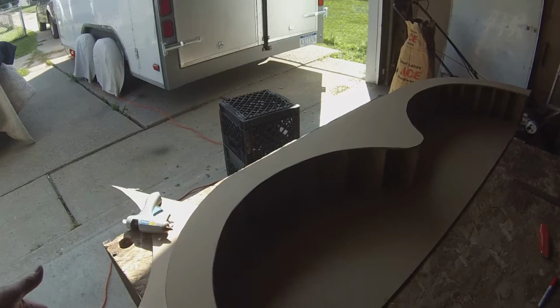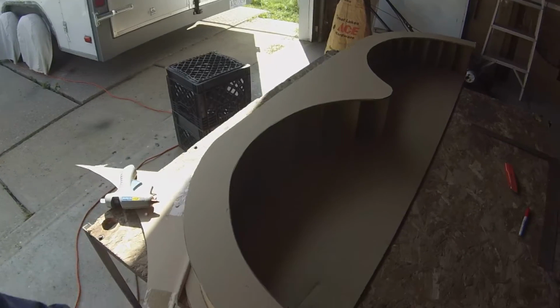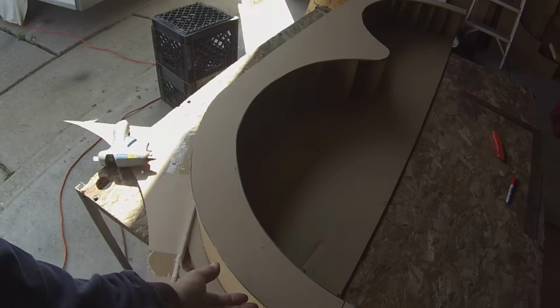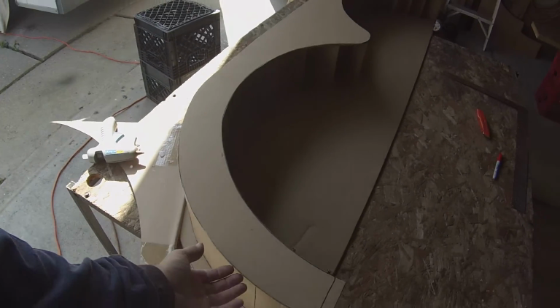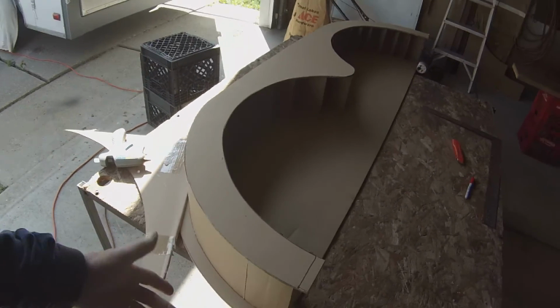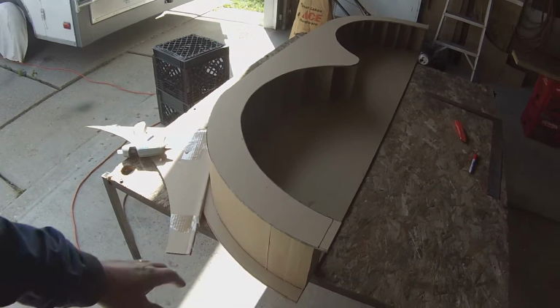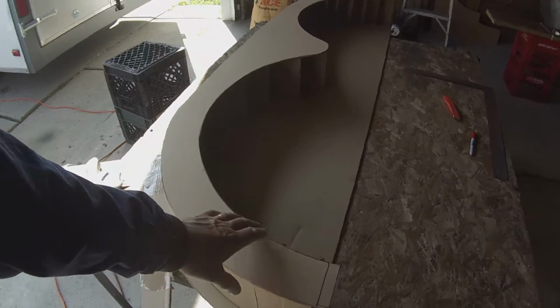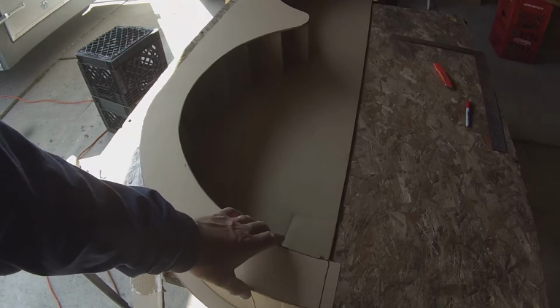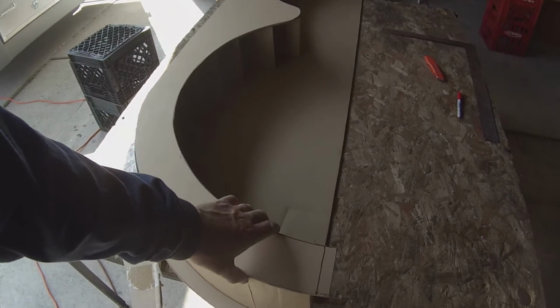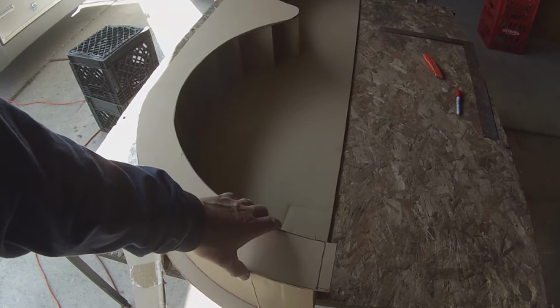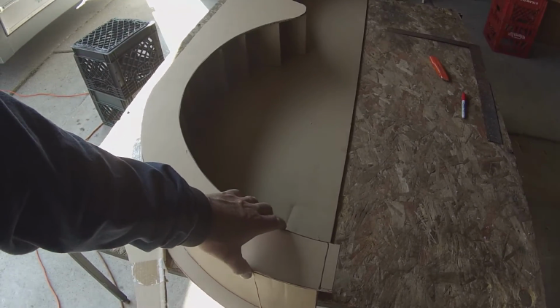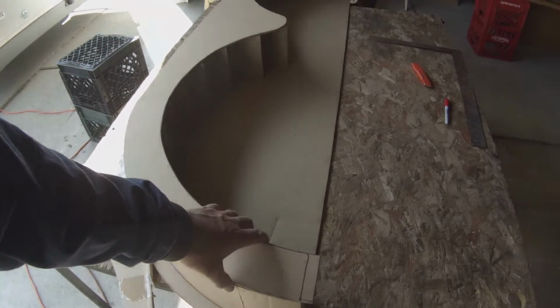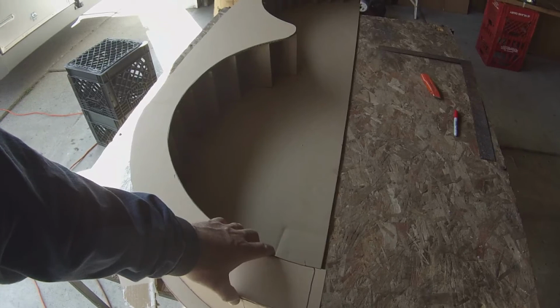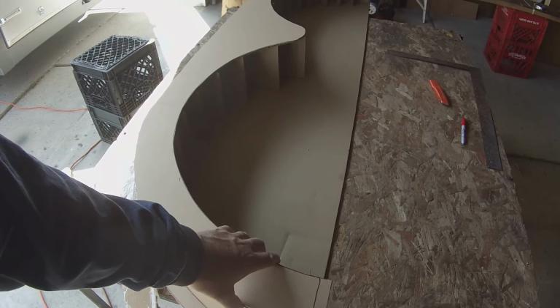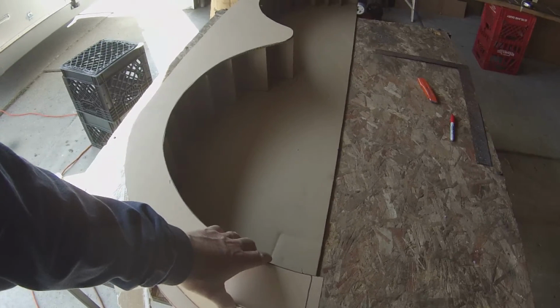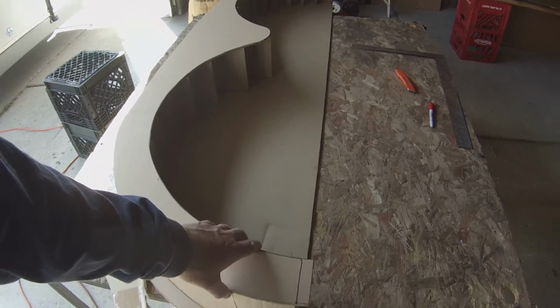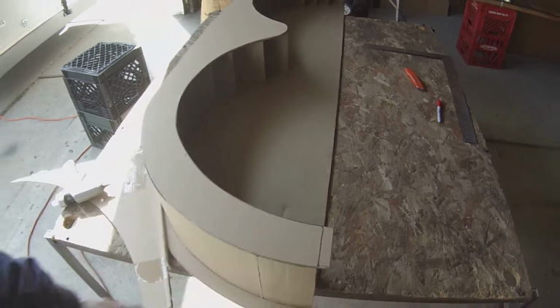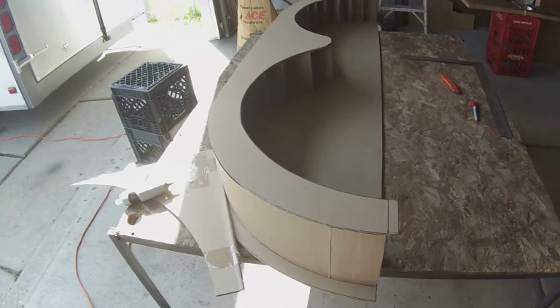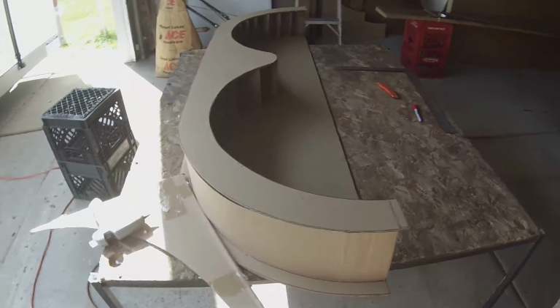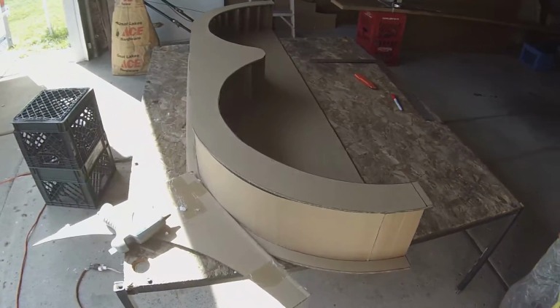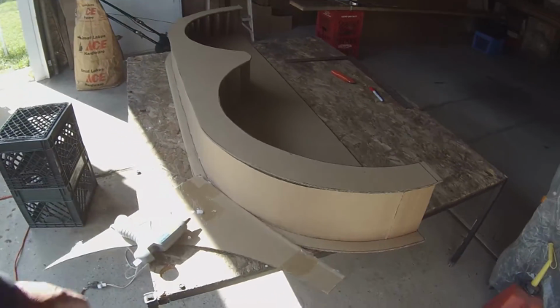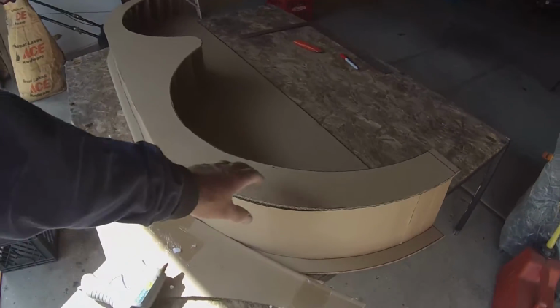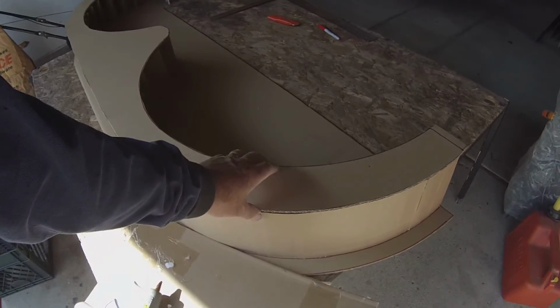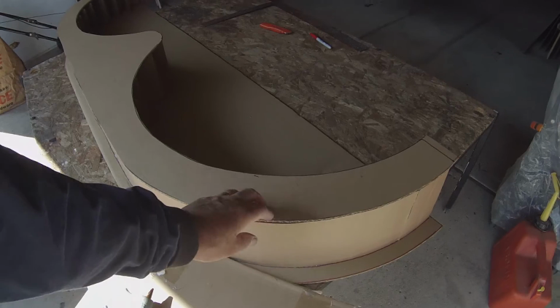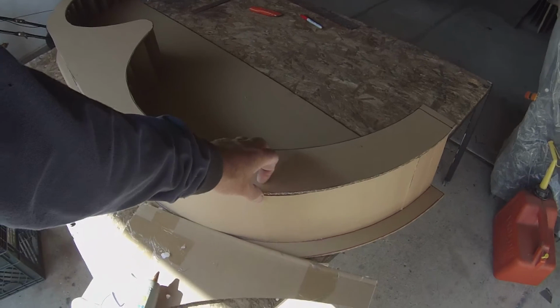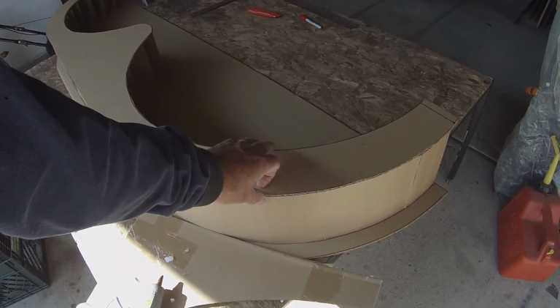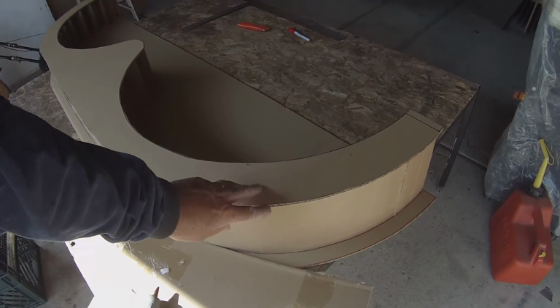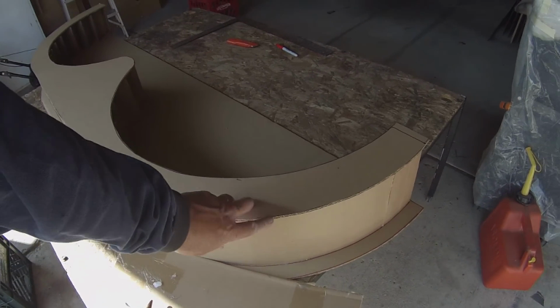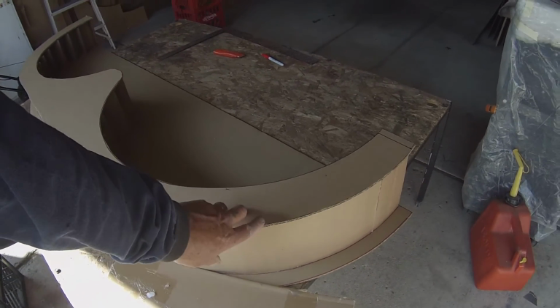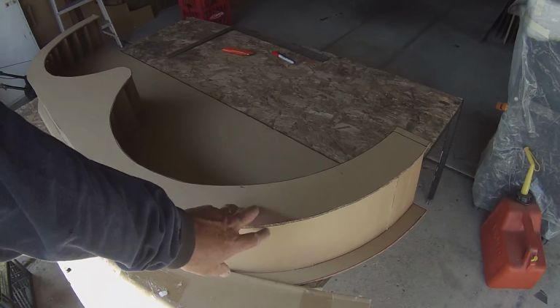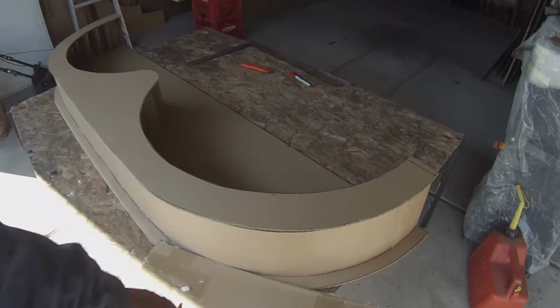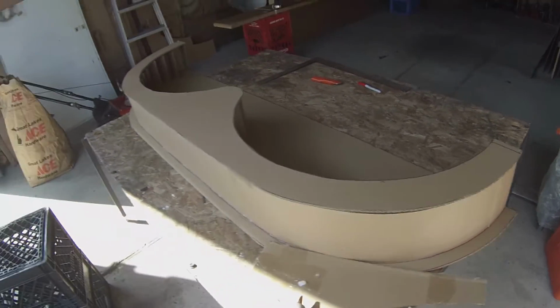Then there's obviously gonna be some trimming to do where it's hanging over a little here, a little there. But that's no big deal — we gotta knock this edge down, as I said, with a 90. We can't lay glass around that sharp edge anyway.